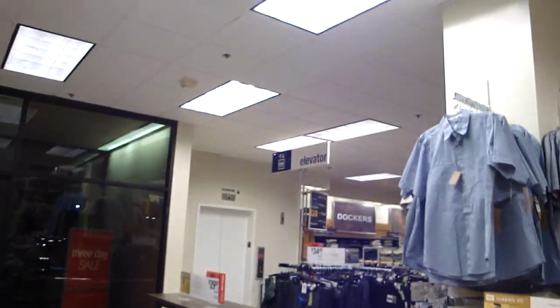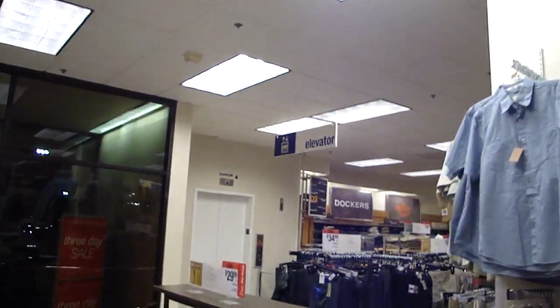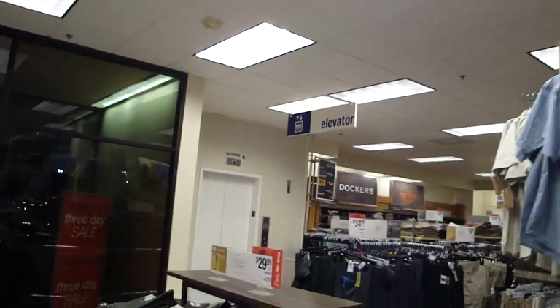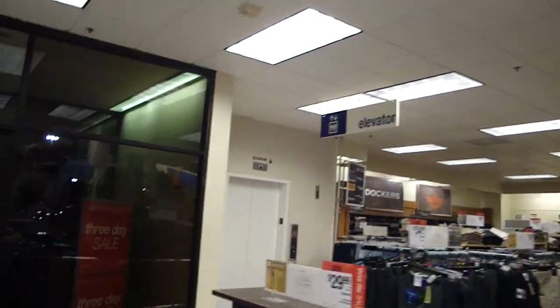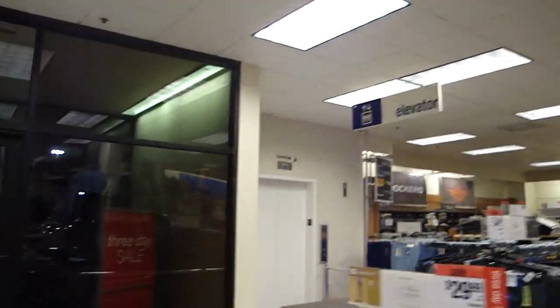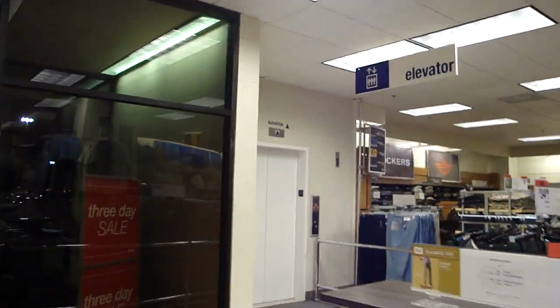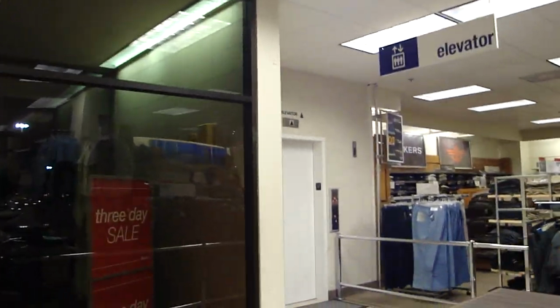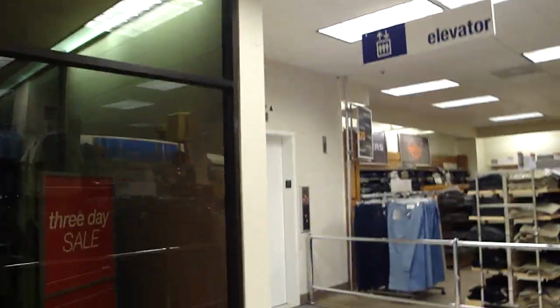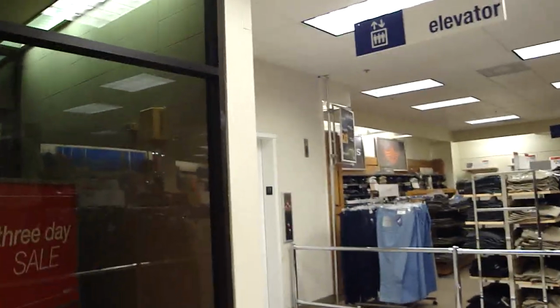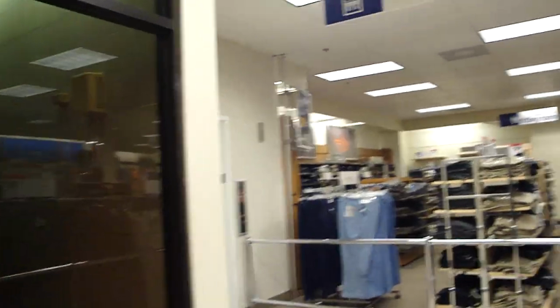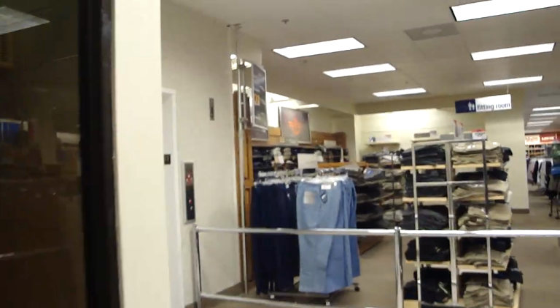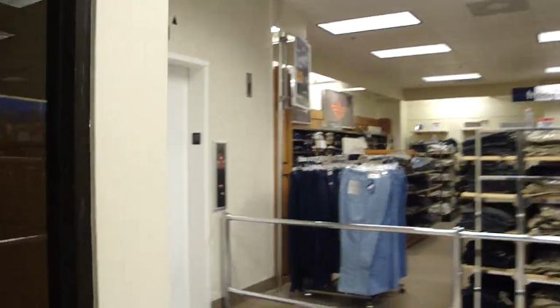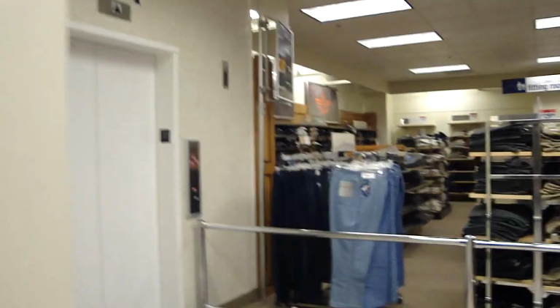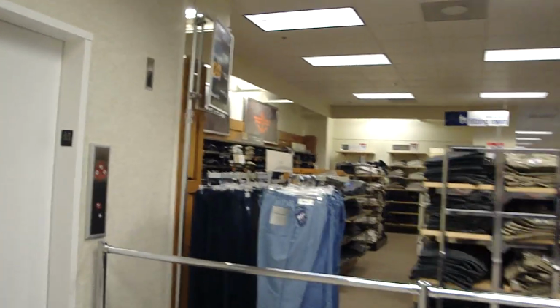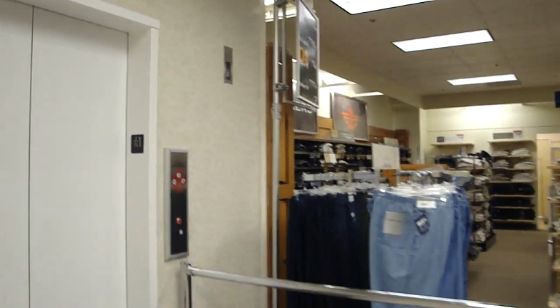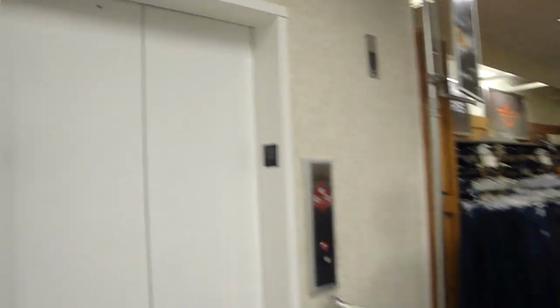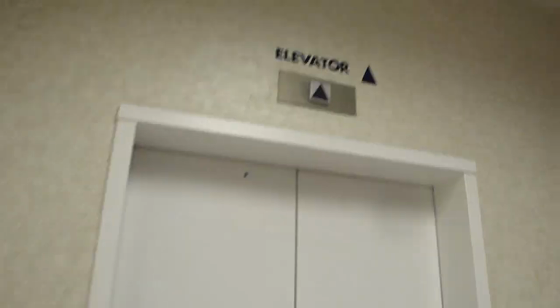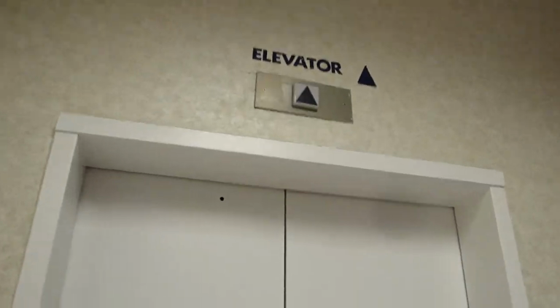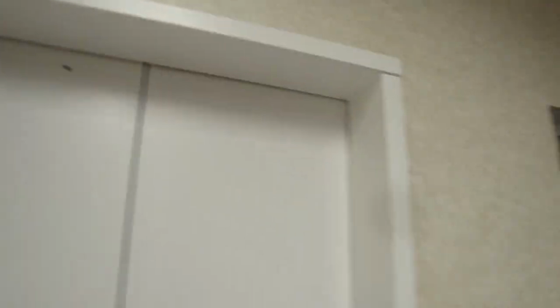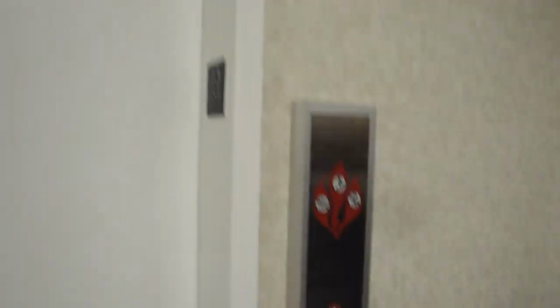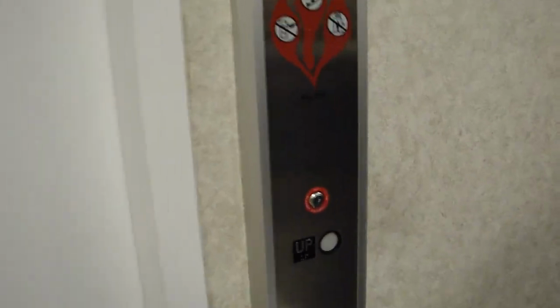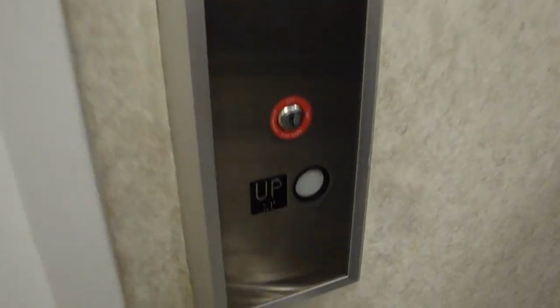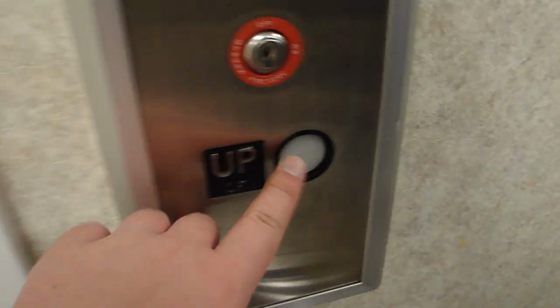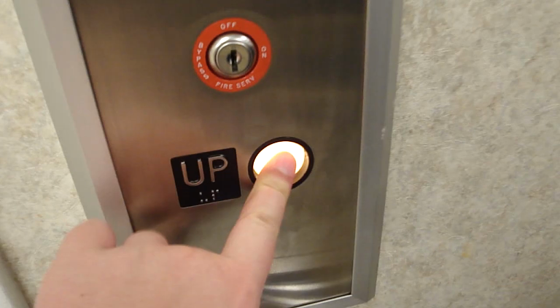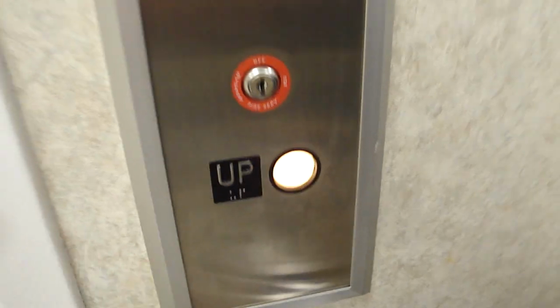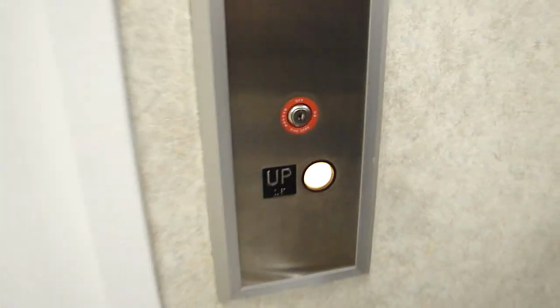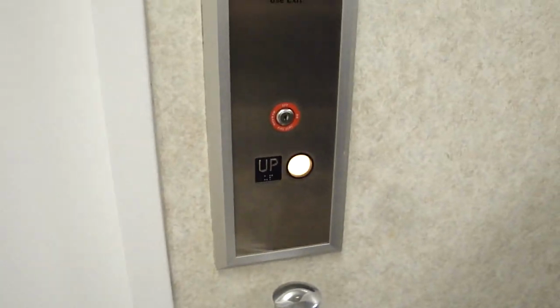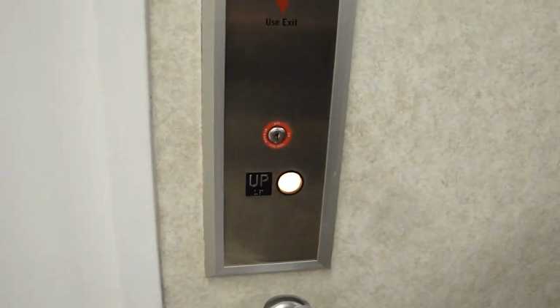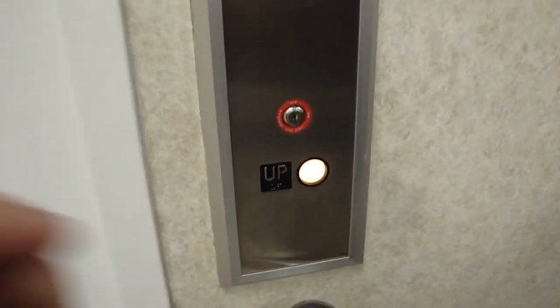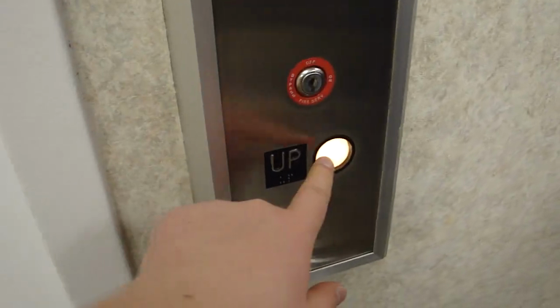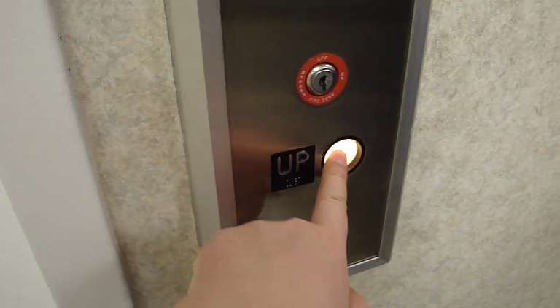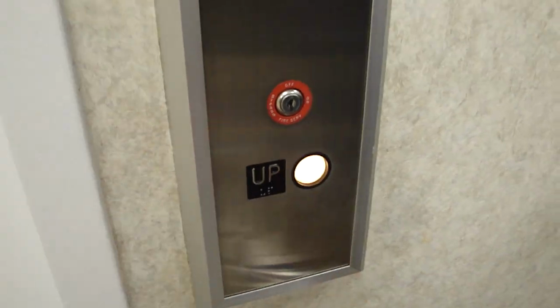This is the elevator at Sears, Florida Mall, Orlando, Florida. This is a modernized Montgomery Twinkiem. Let's go up. Actually, I'm not even sure if that was modernized.